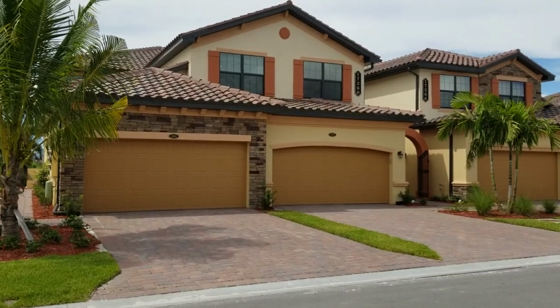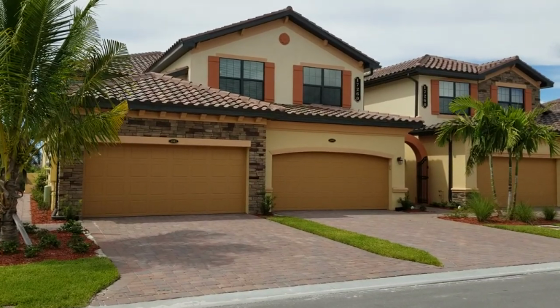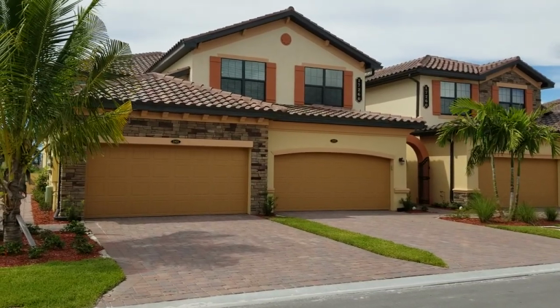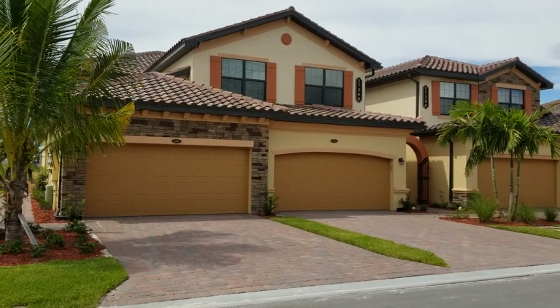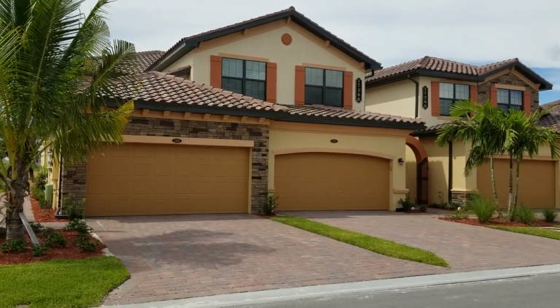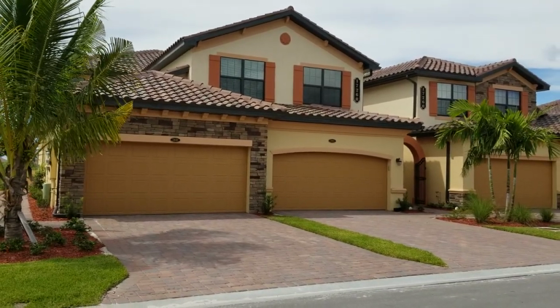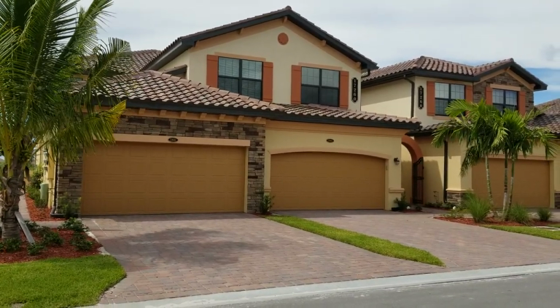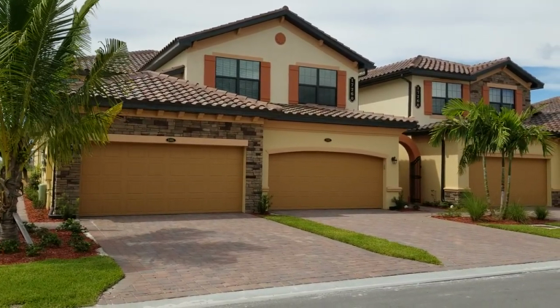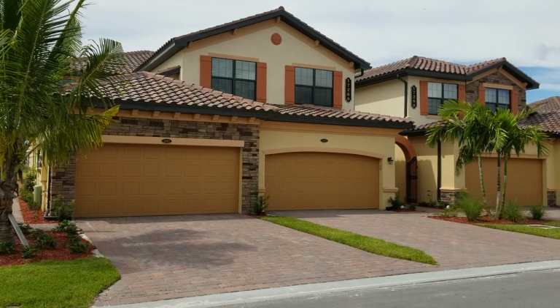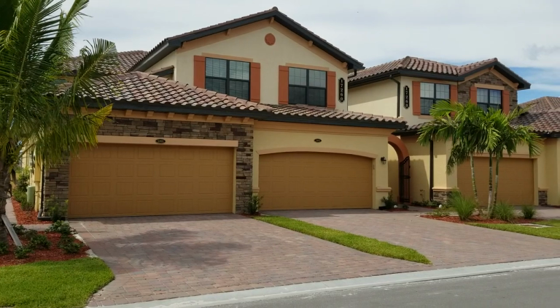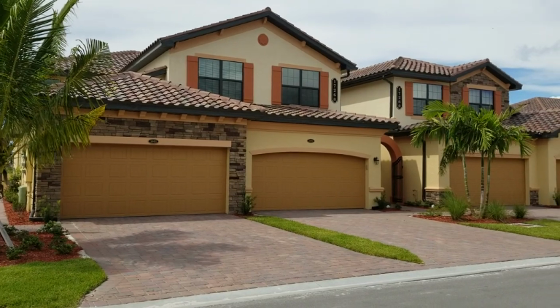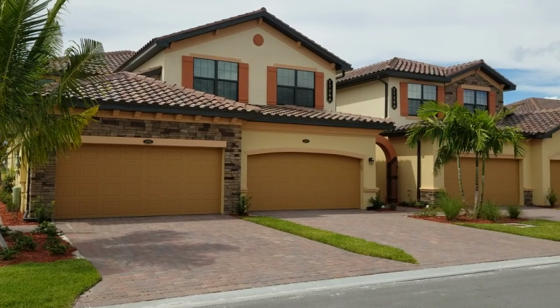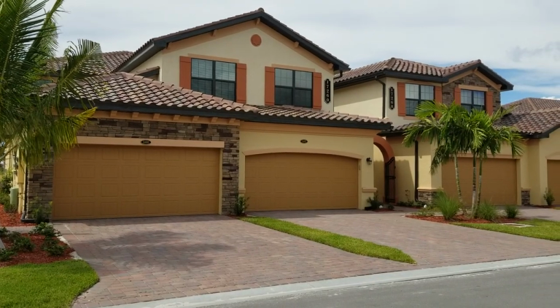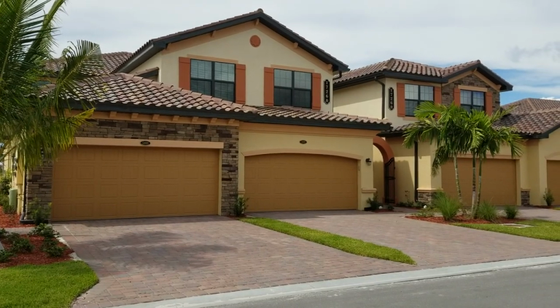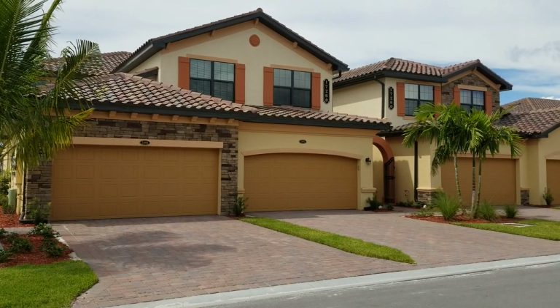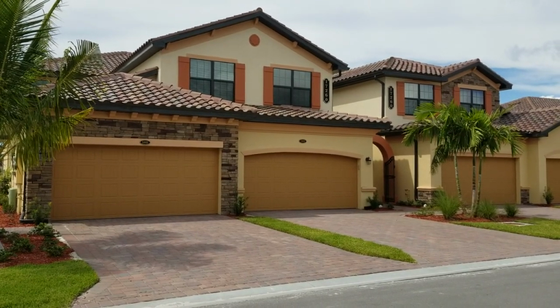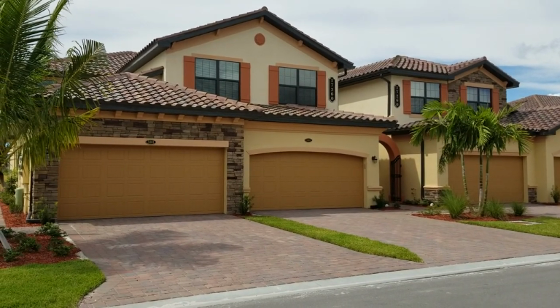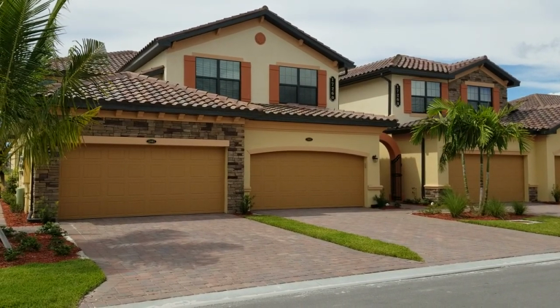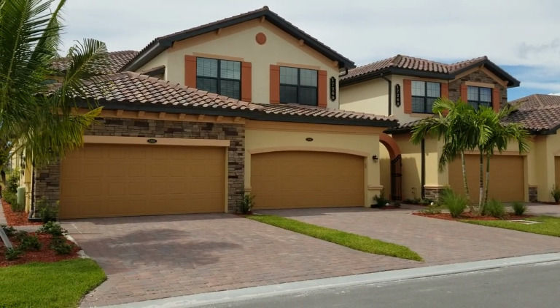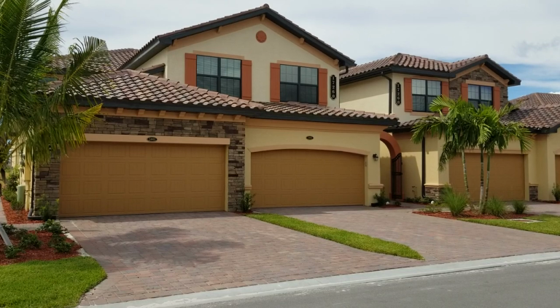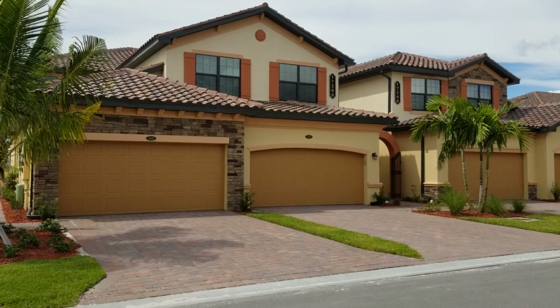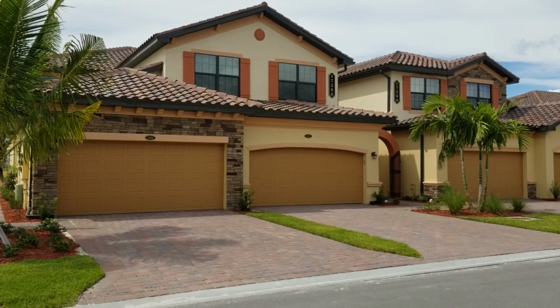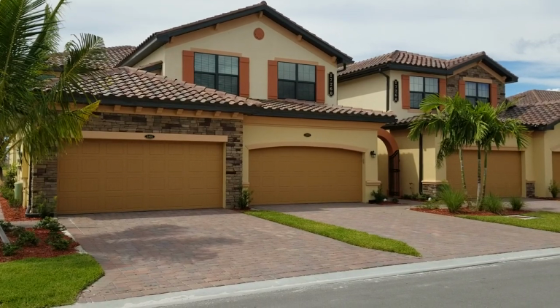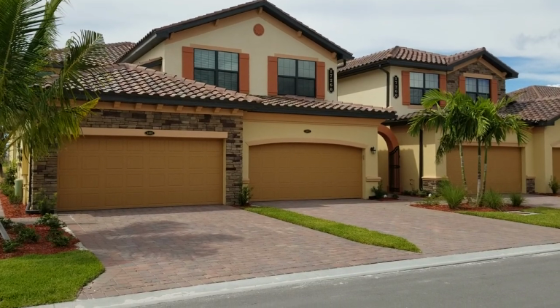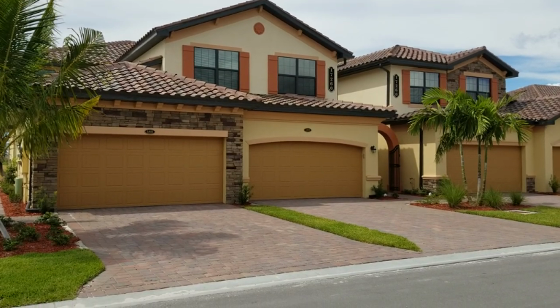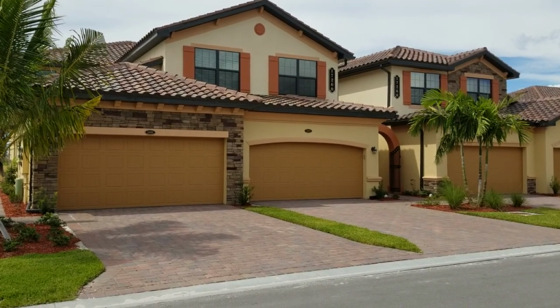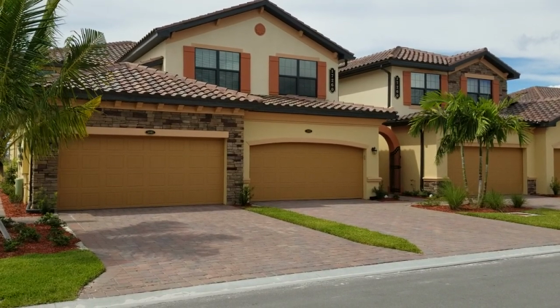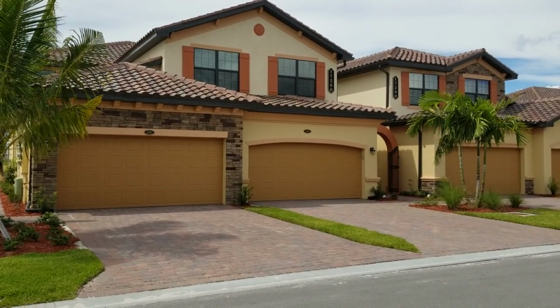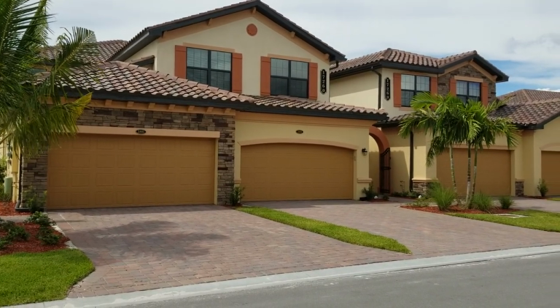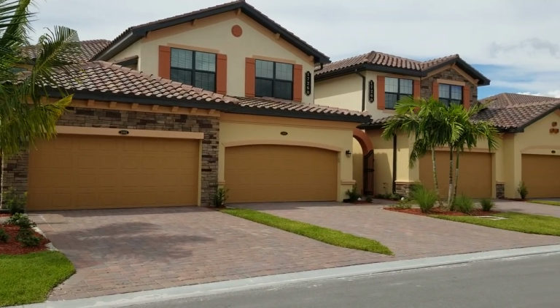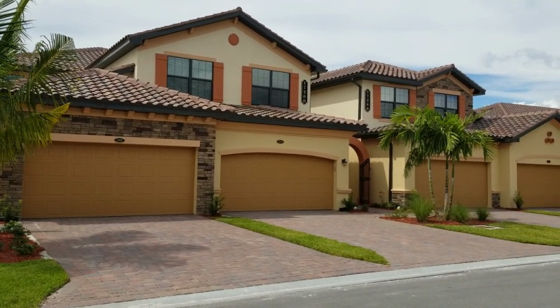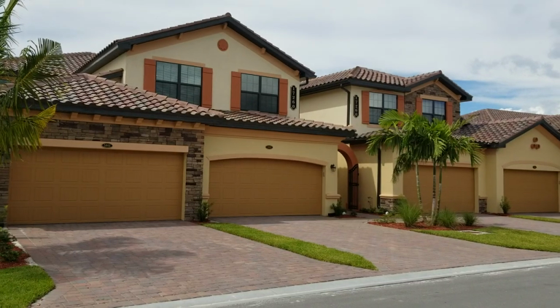Hey folks, Roberto Lee with Pinnacle Property Group here again at Bonita National Golf and Country Club. Today we're going to preview the Arrowhead — the first floor coach home plan by Lennar over at Bonita National Golf and Country Club.